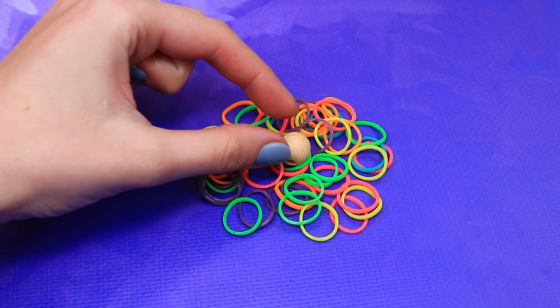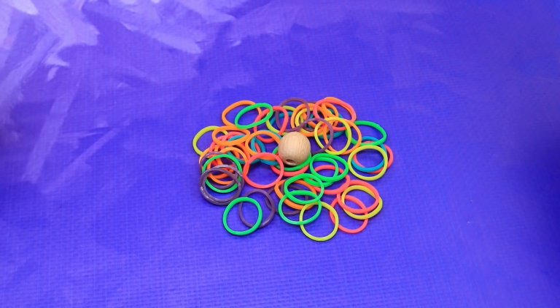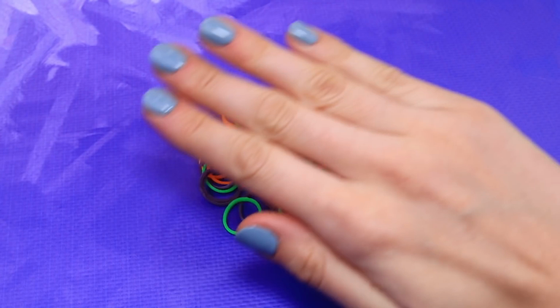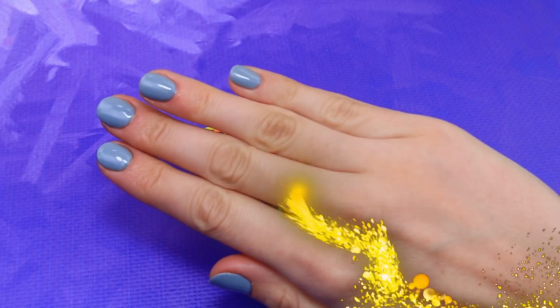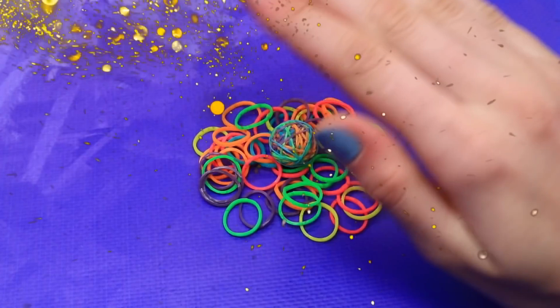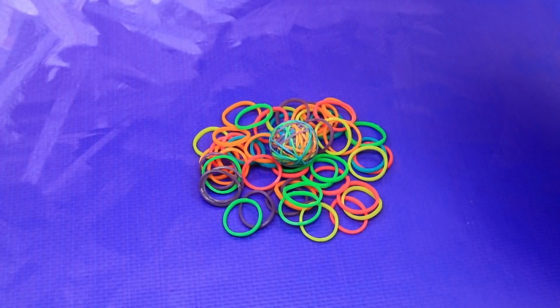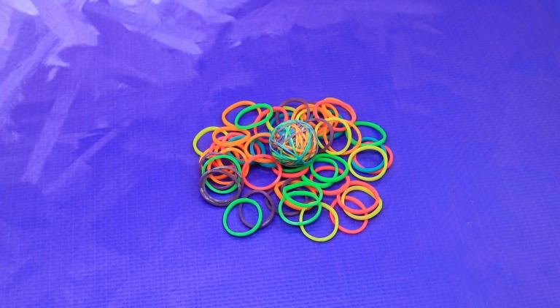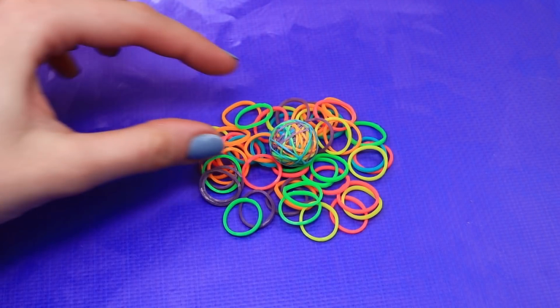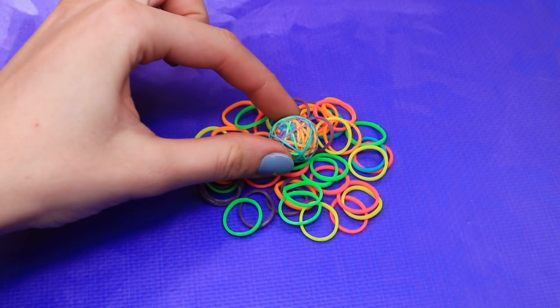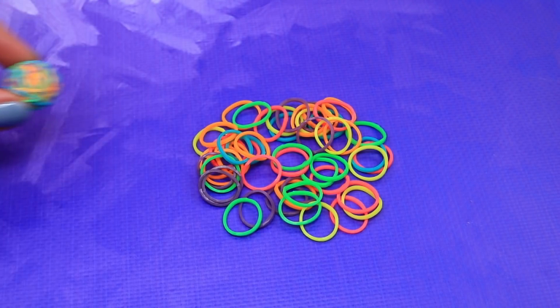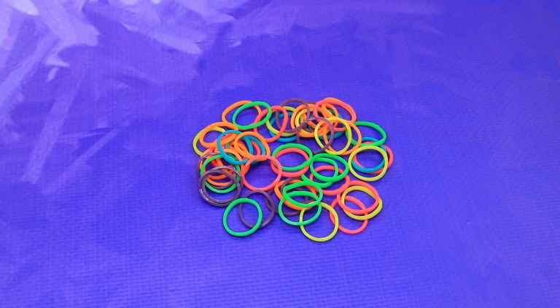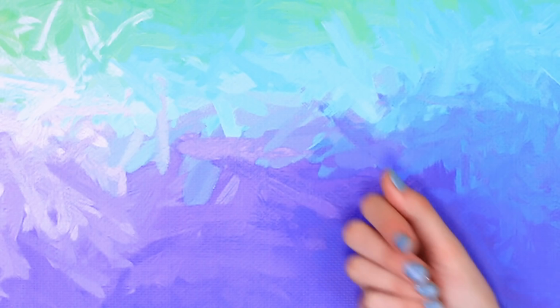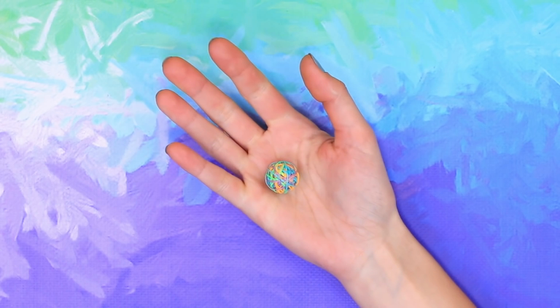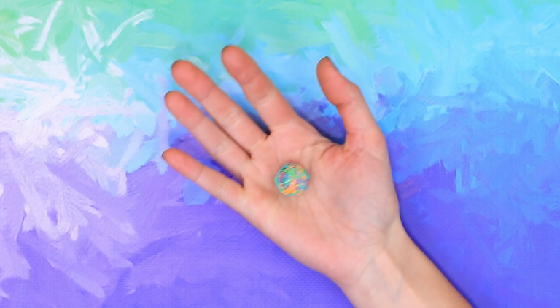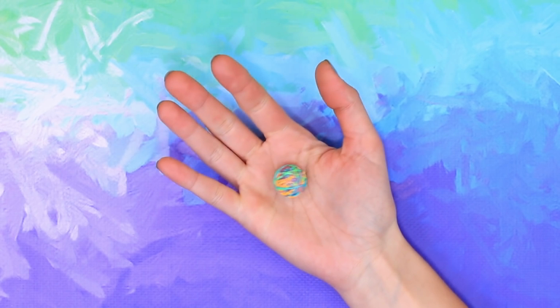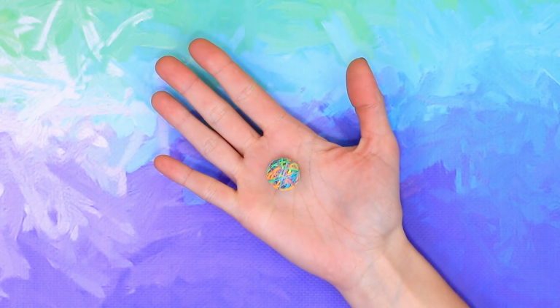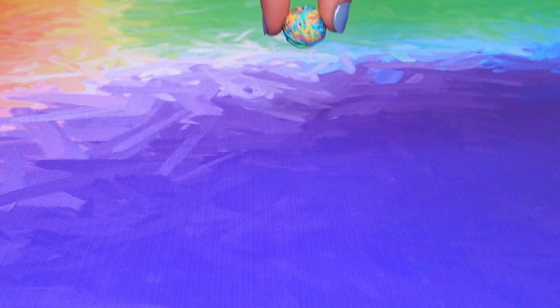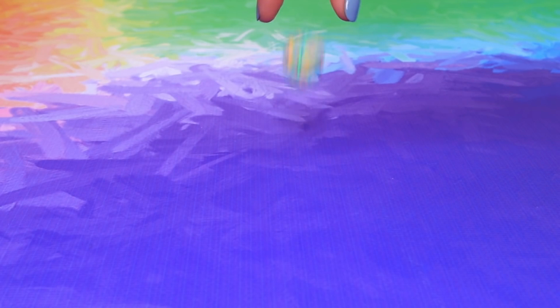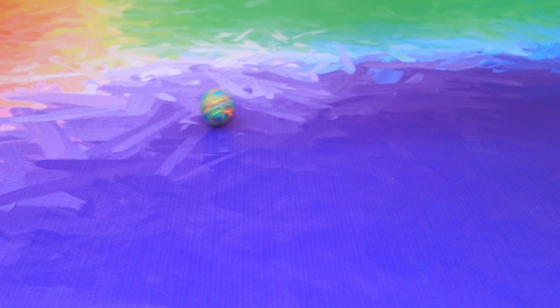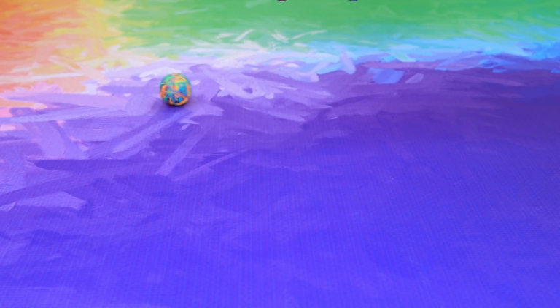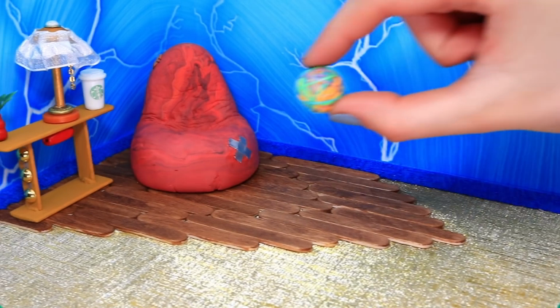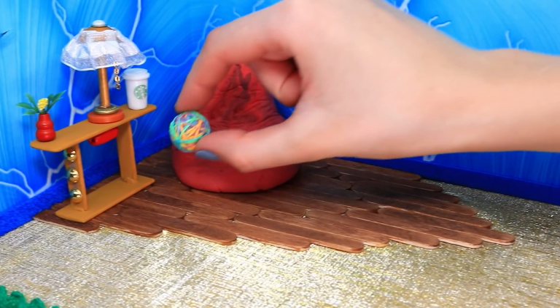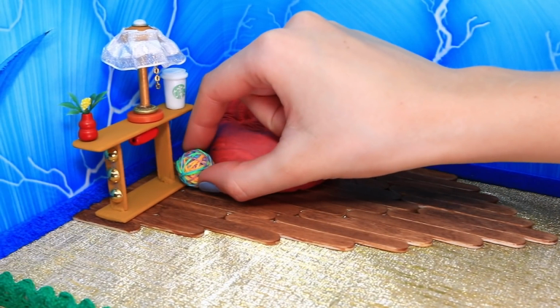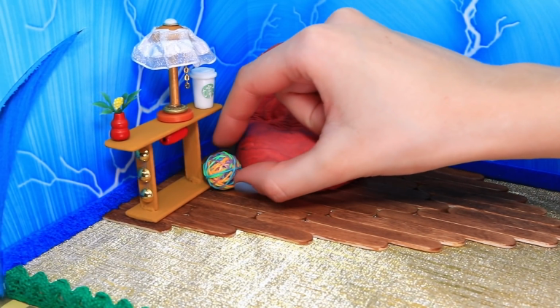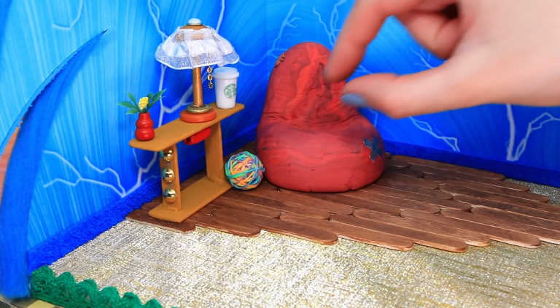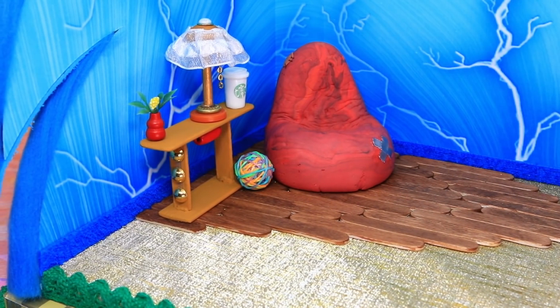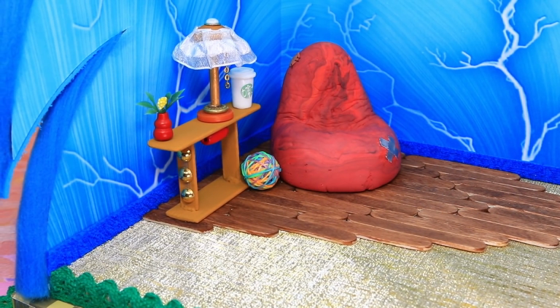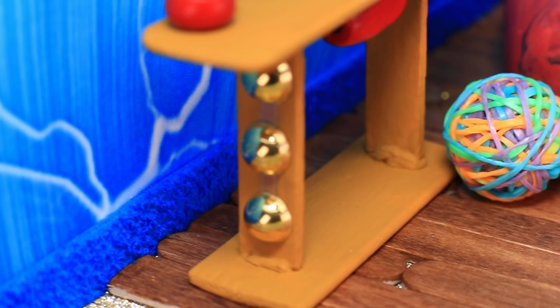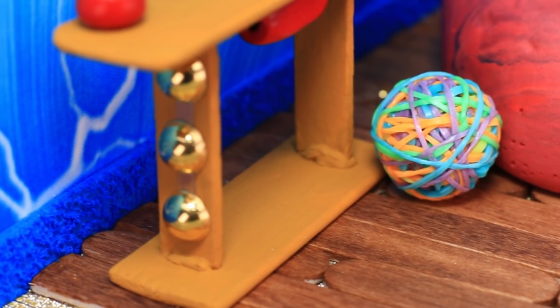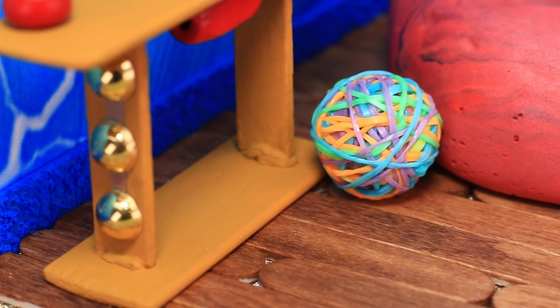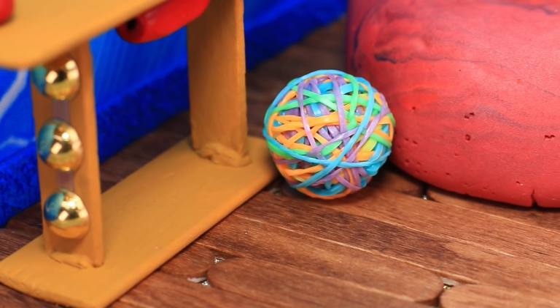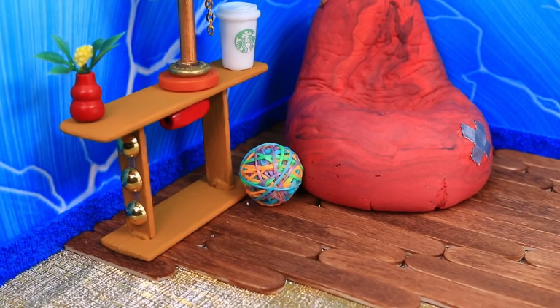Wrap a wooden bead in tiny elastic ribbons — we made a rubber ball! Sonic loves playing games, so he's definitely gonna be happy with a toy like this!